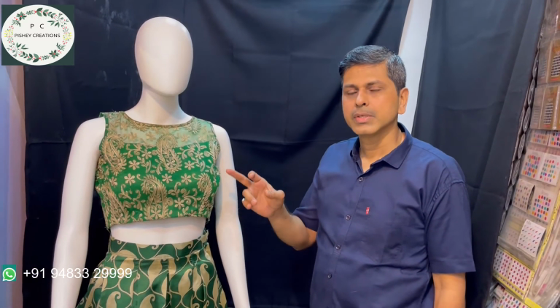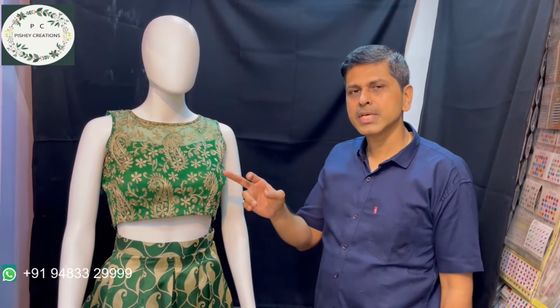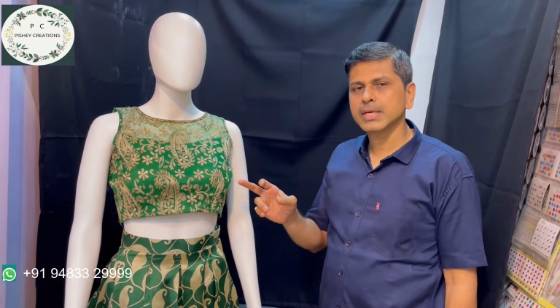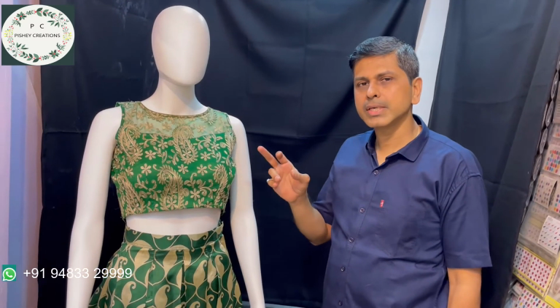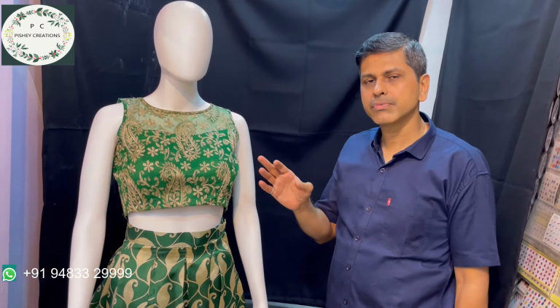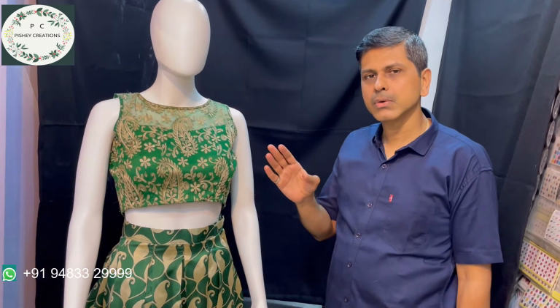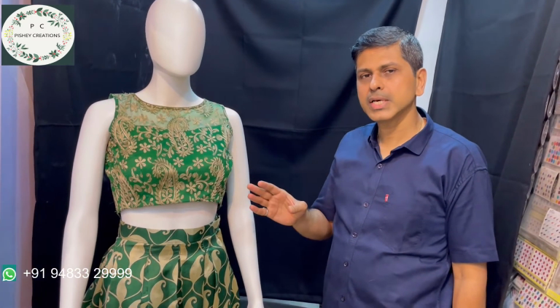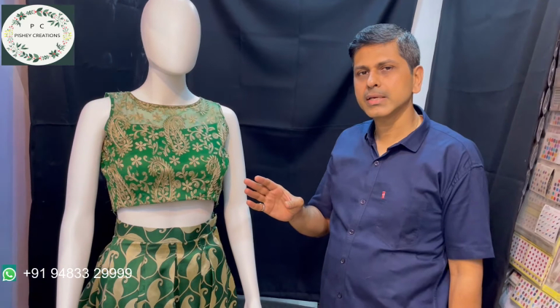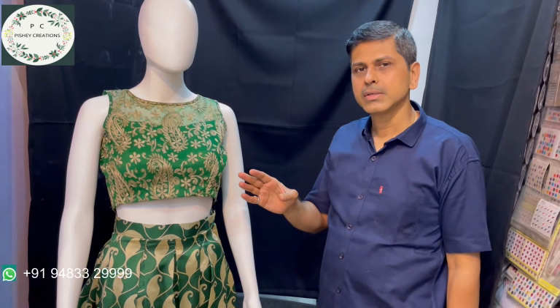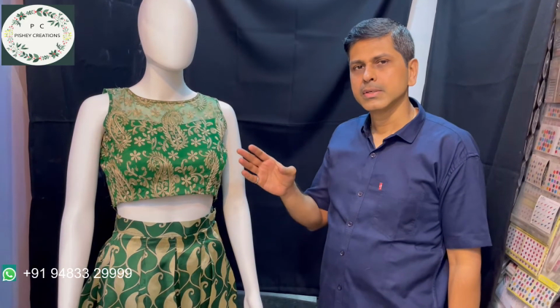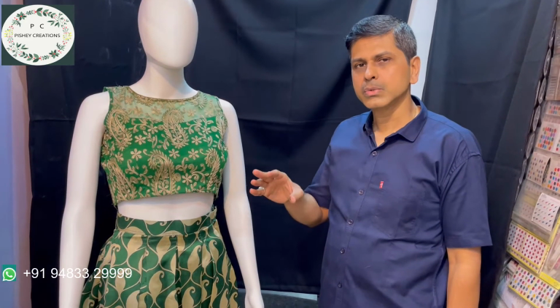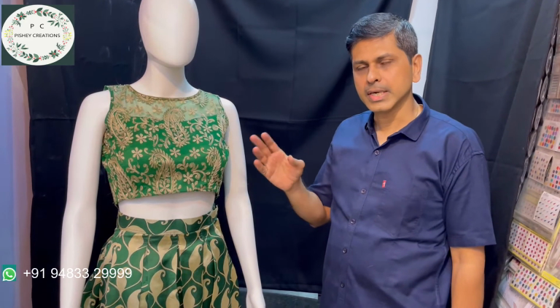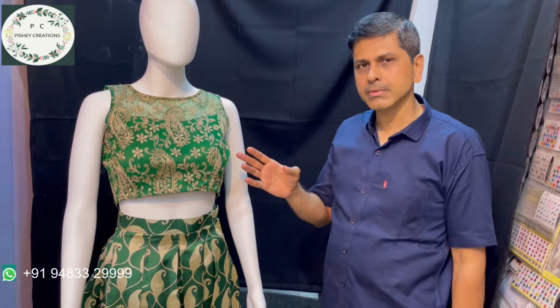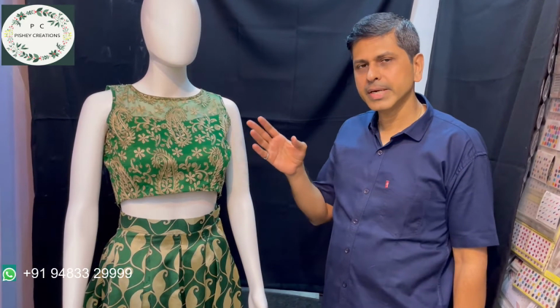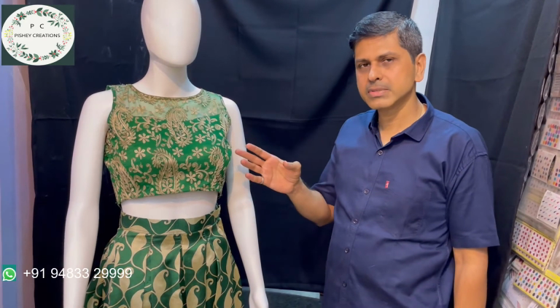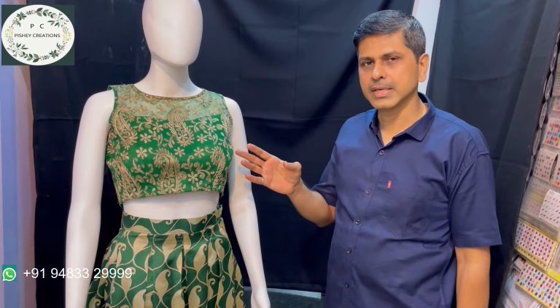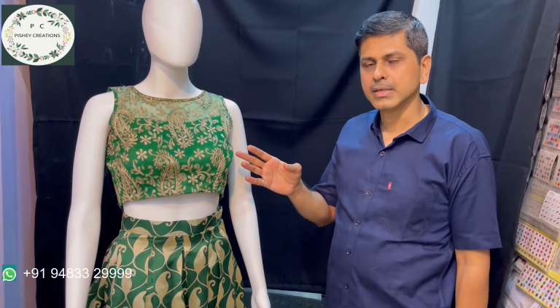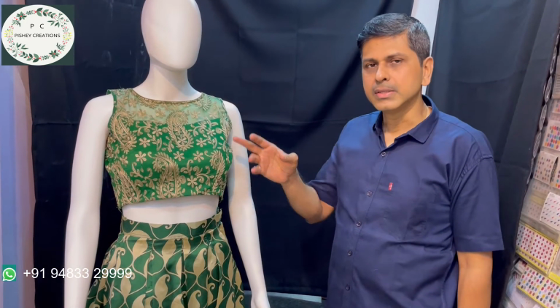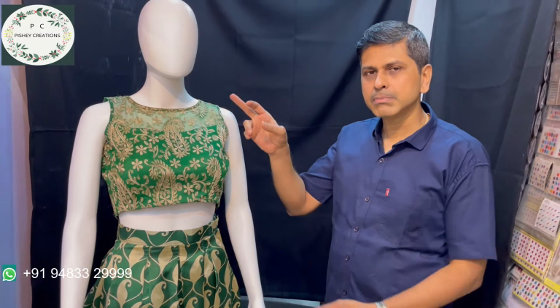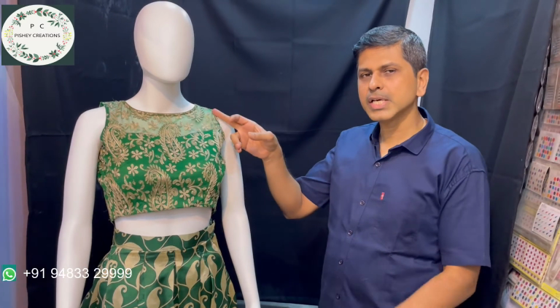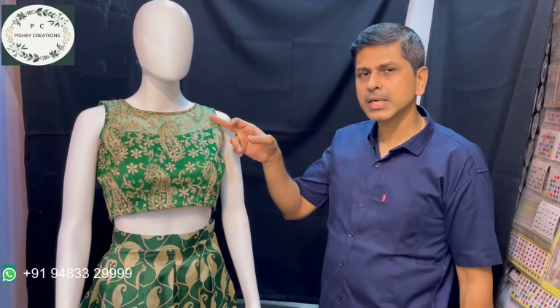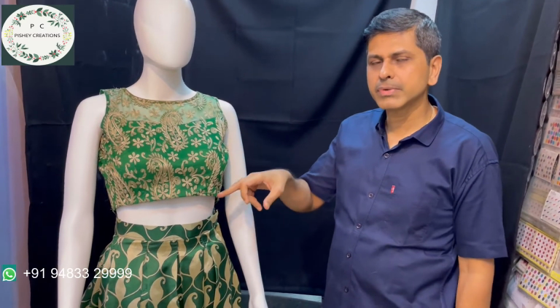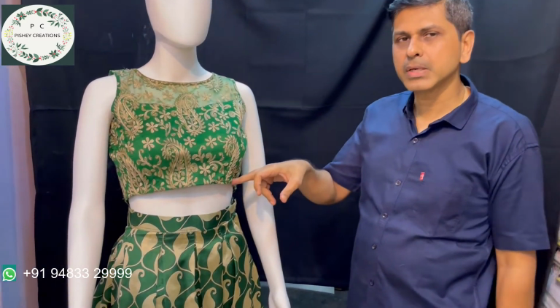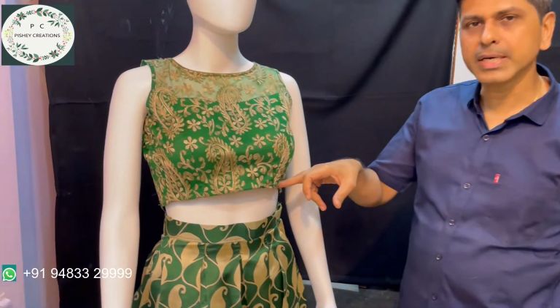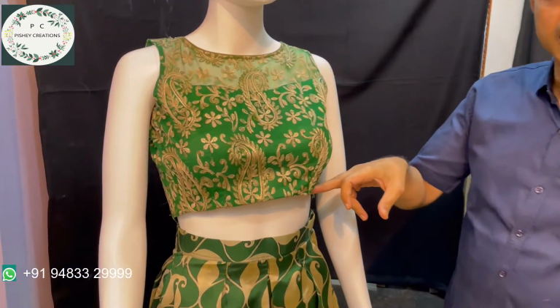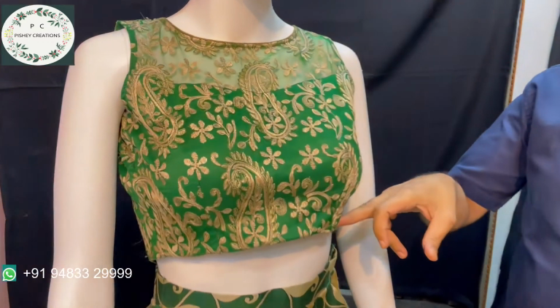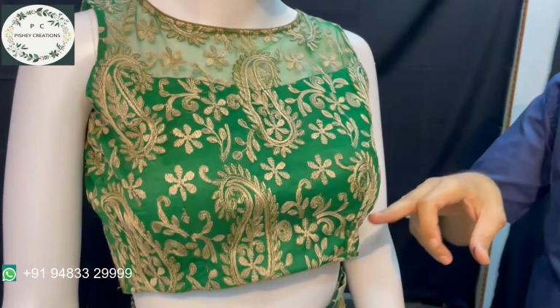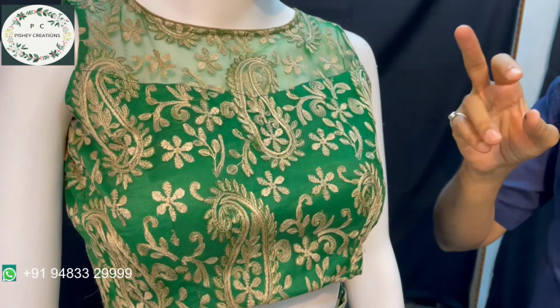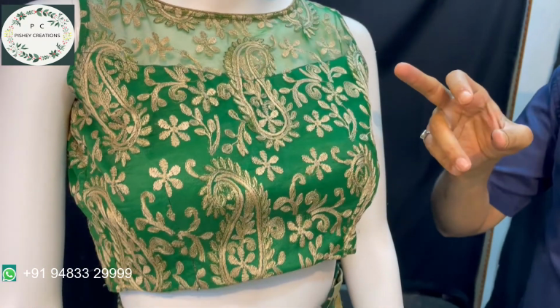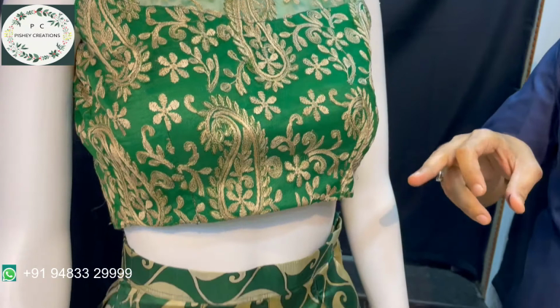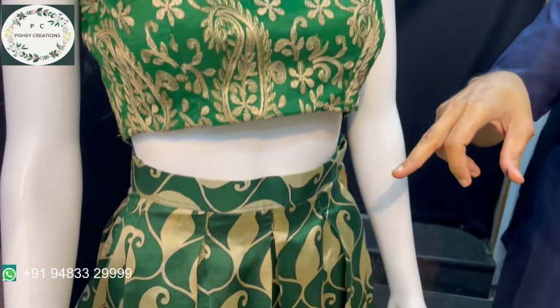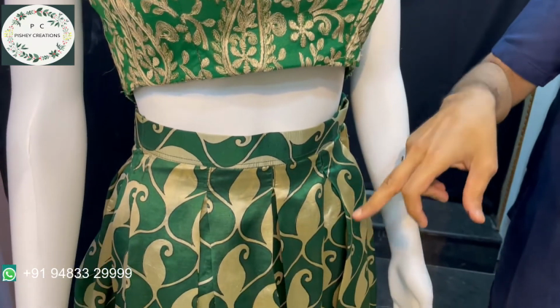This has been converted from an old saree to a ghagra. We have made a sleeveless ghagra. The blouse has been converted from the pallu part and the skirt has been done from the main saree part.